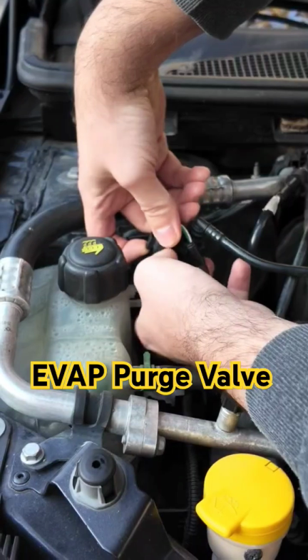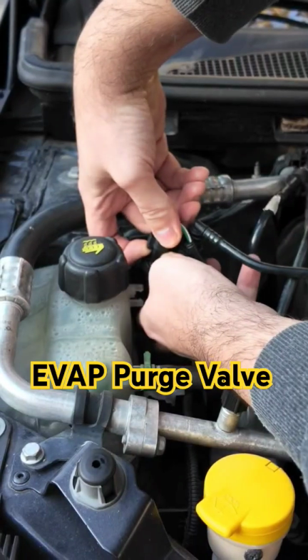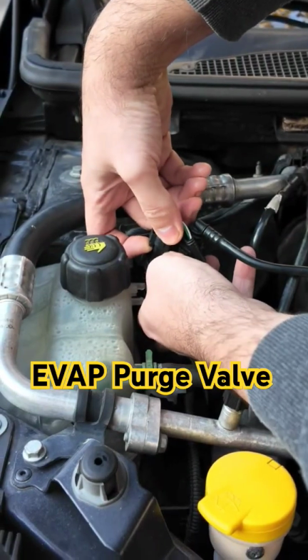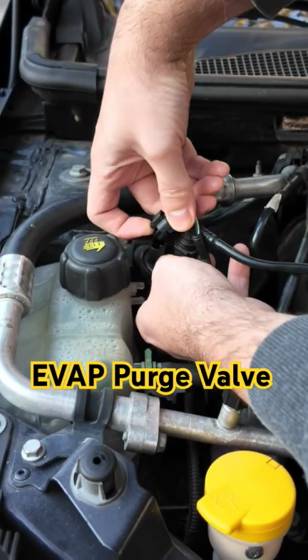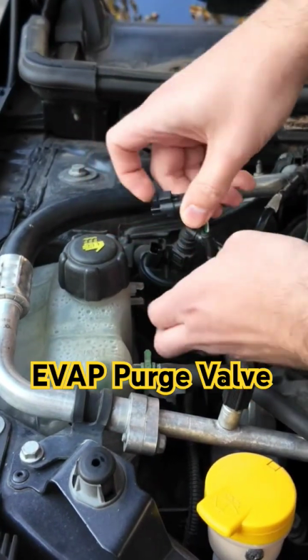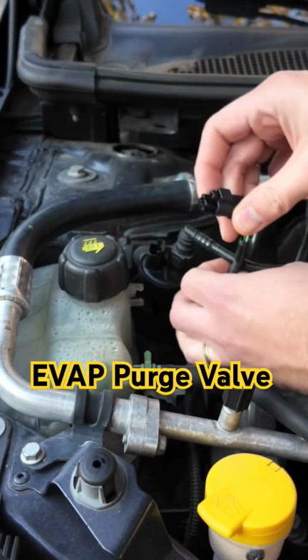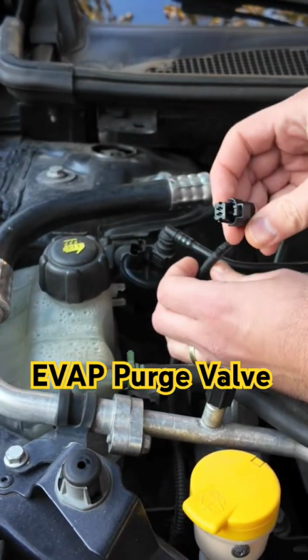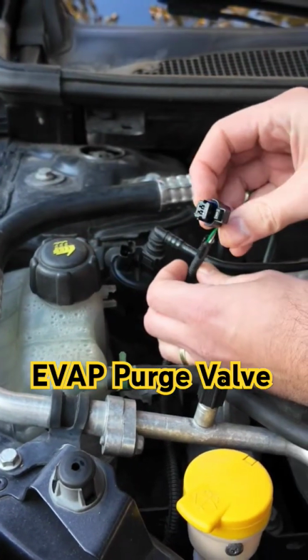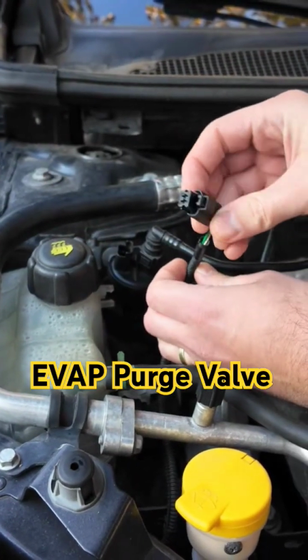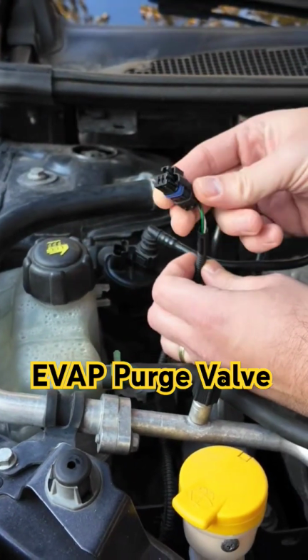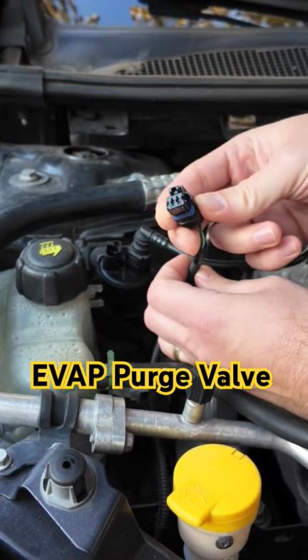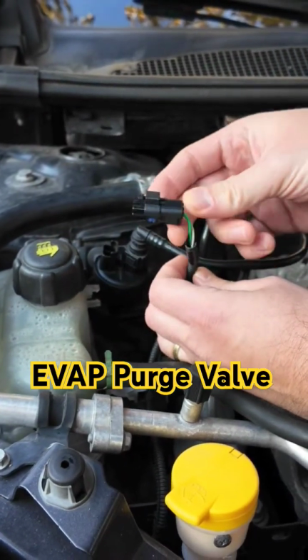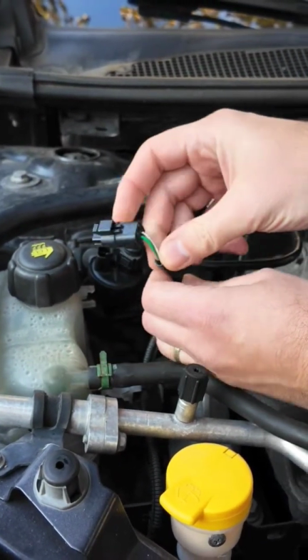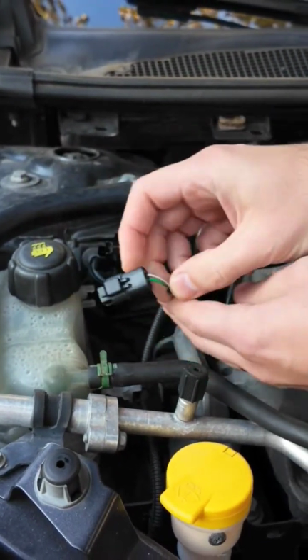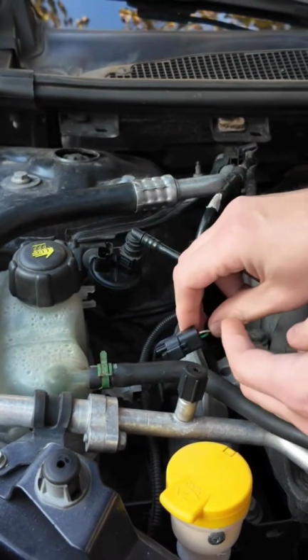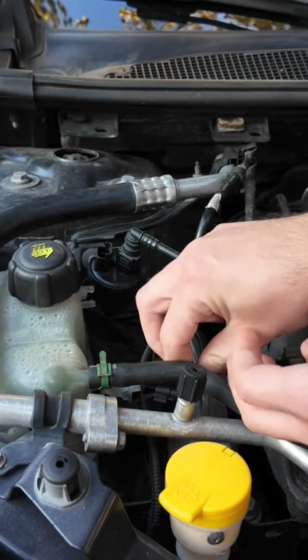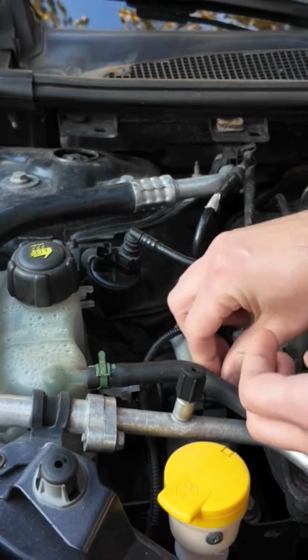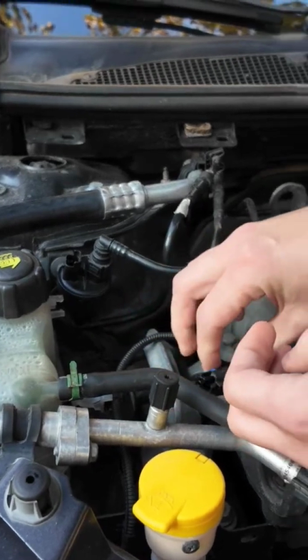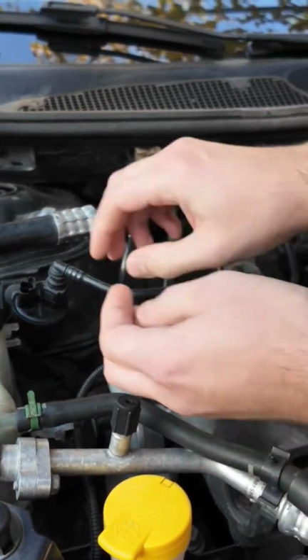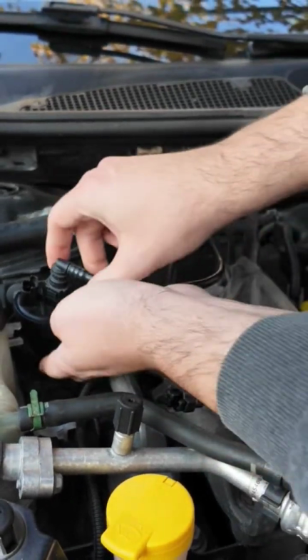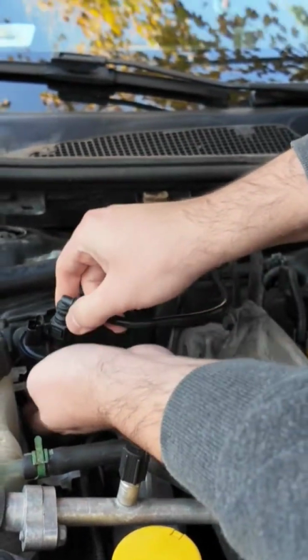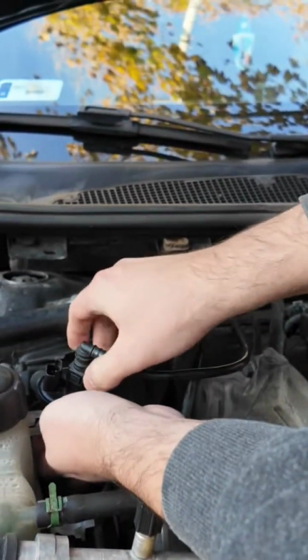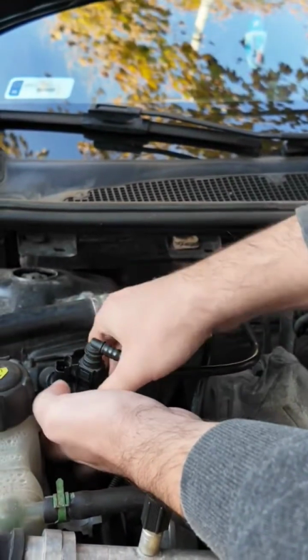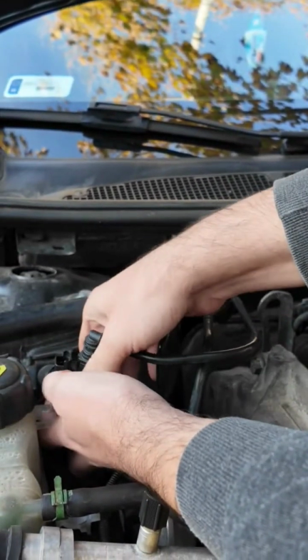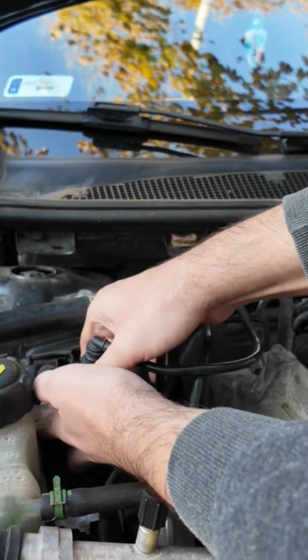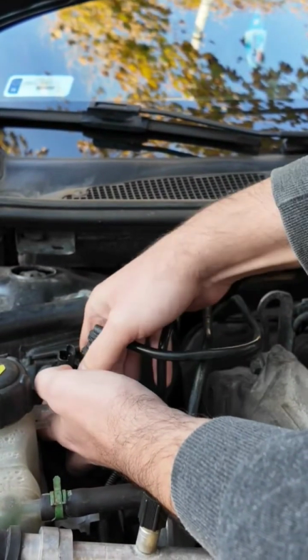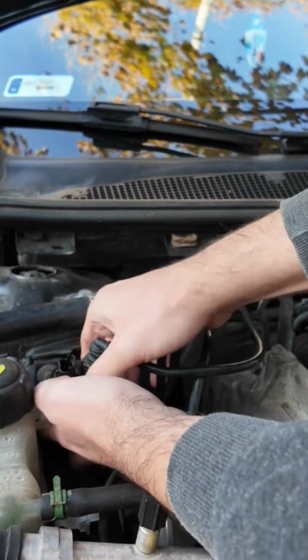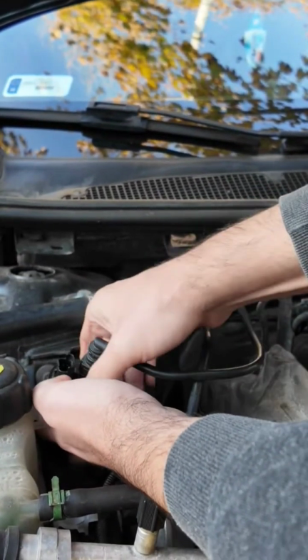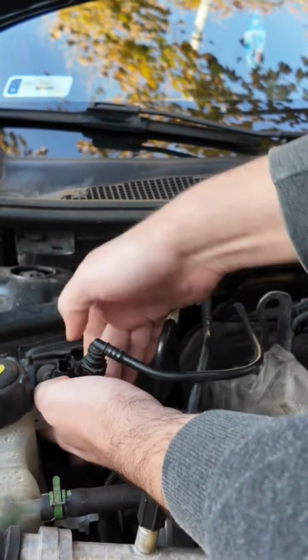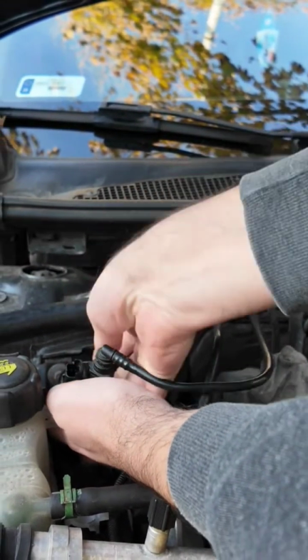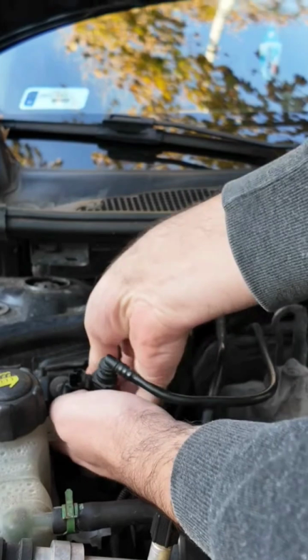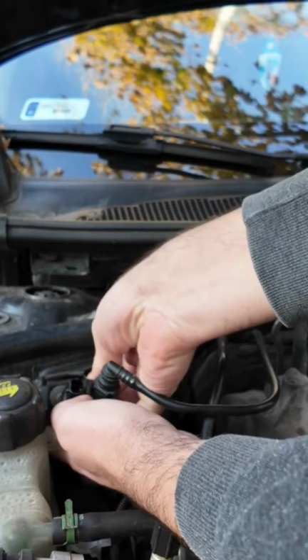I'm disconnecting the valve from the wire connector. The valve is held by a hanger, and you can just pull it upwards to remove it.